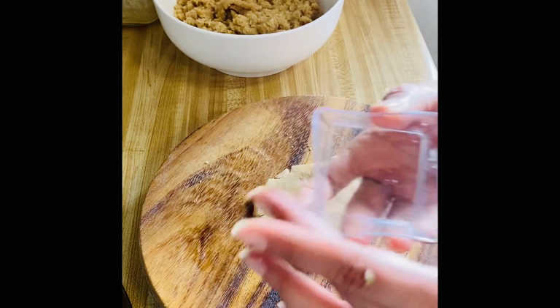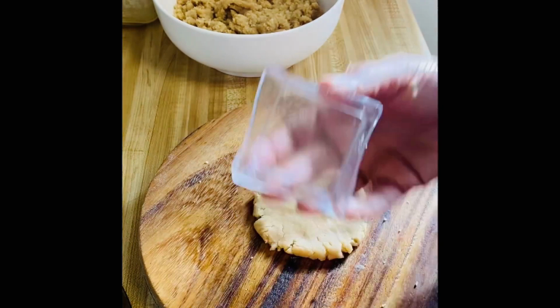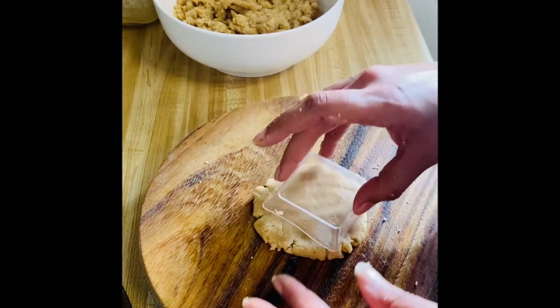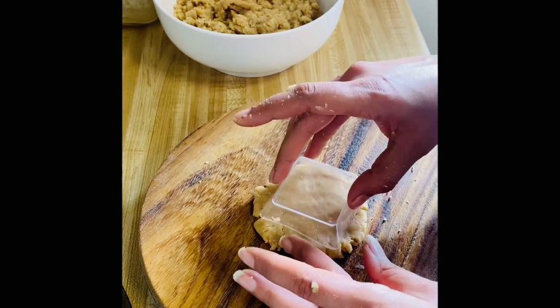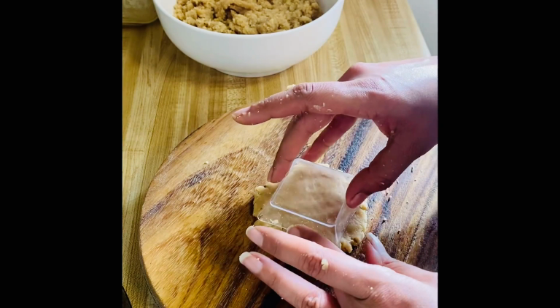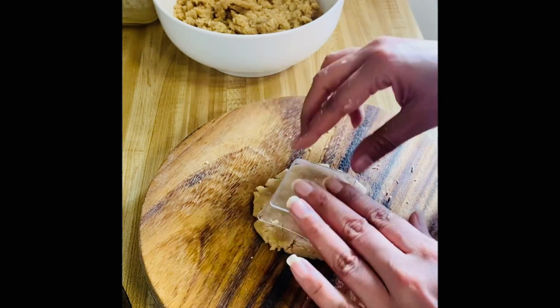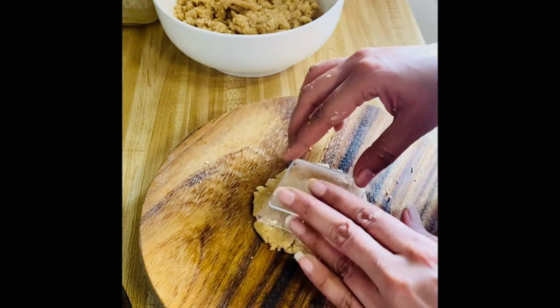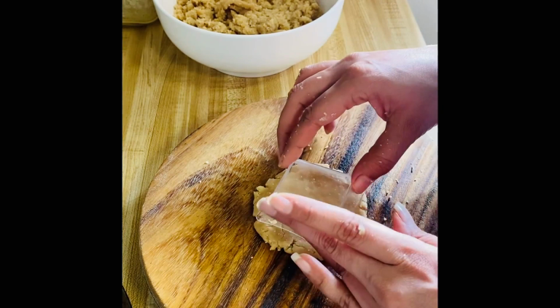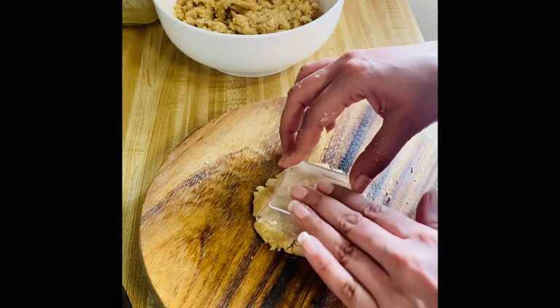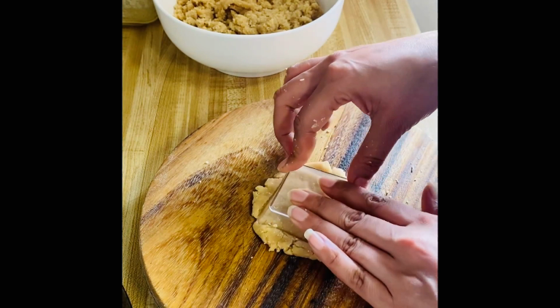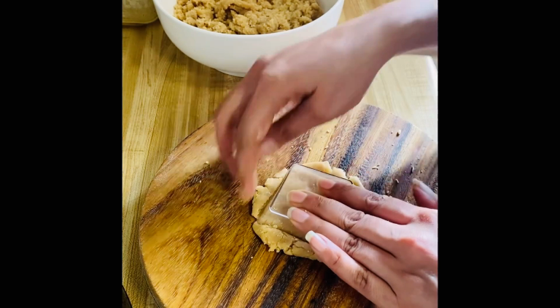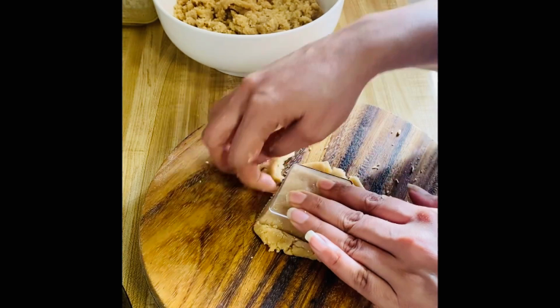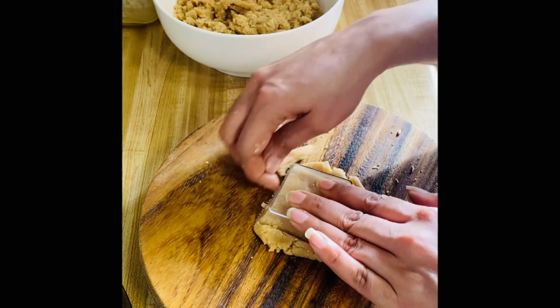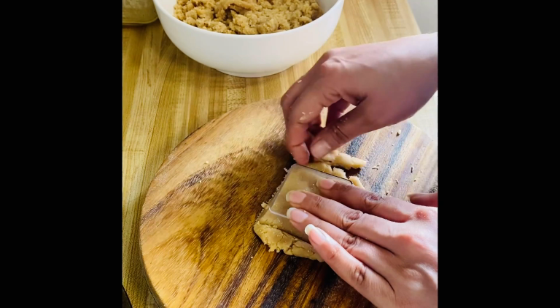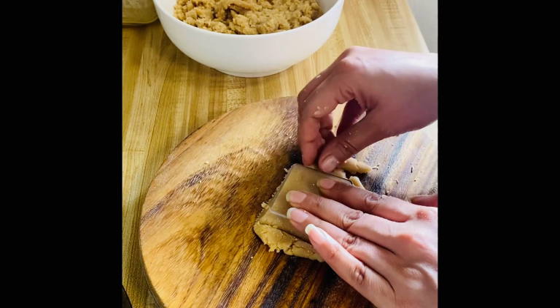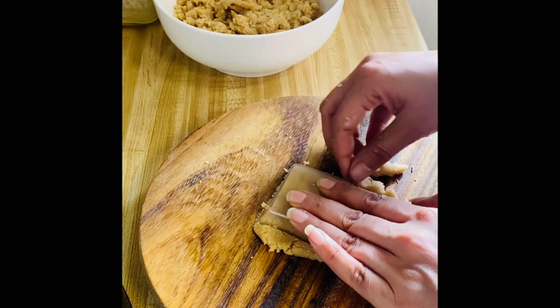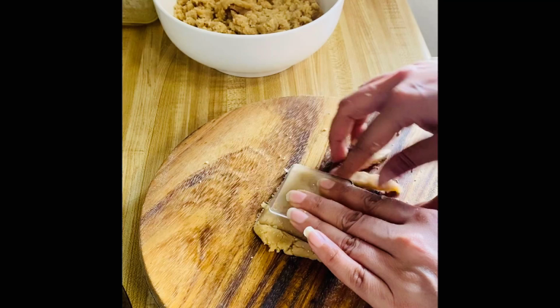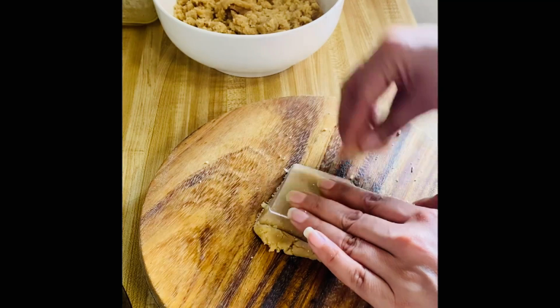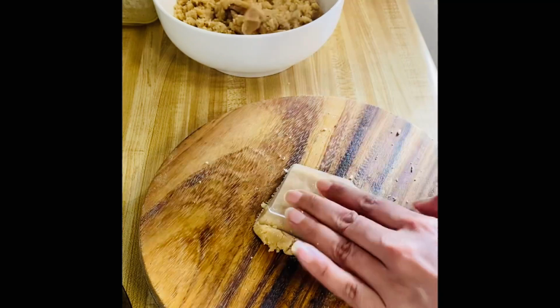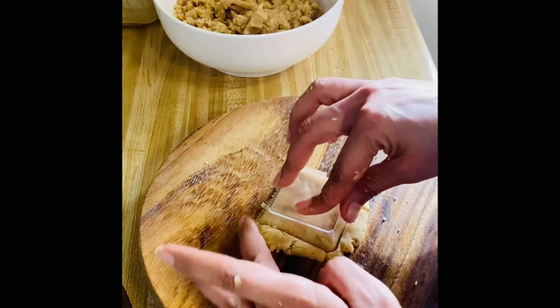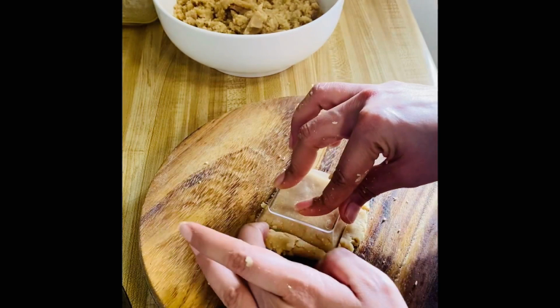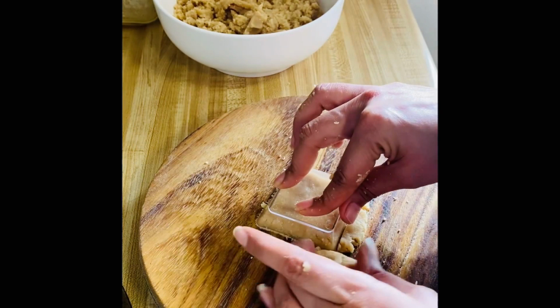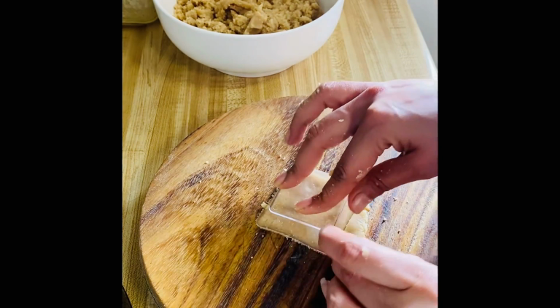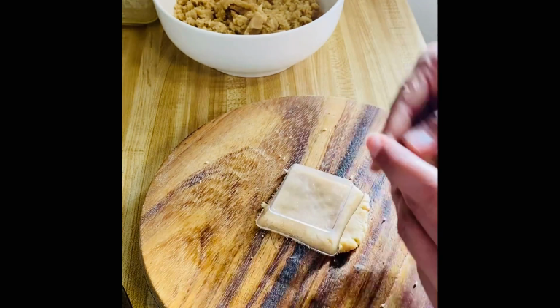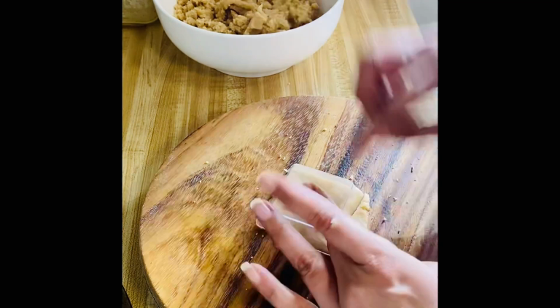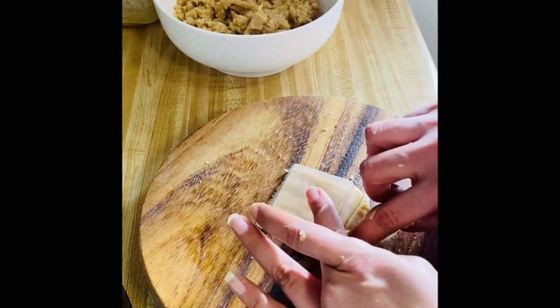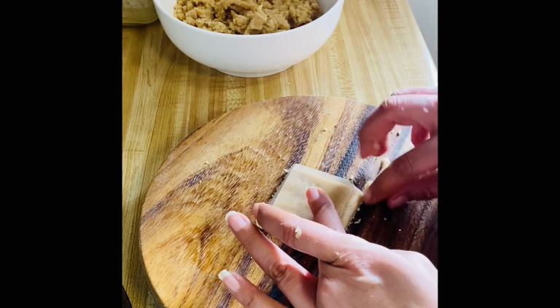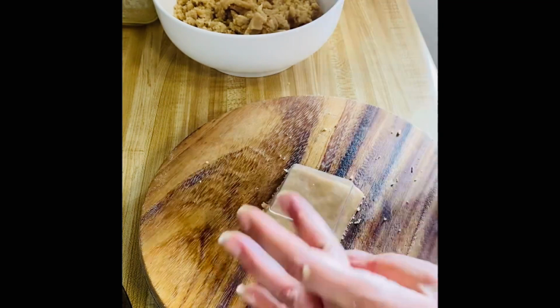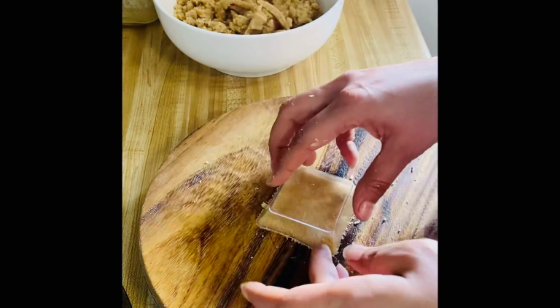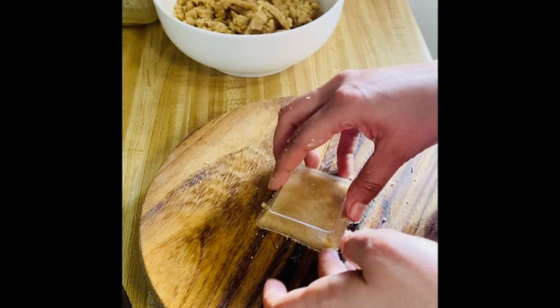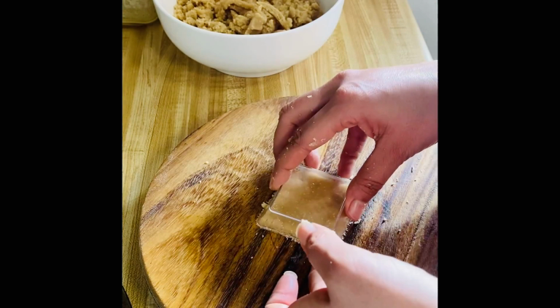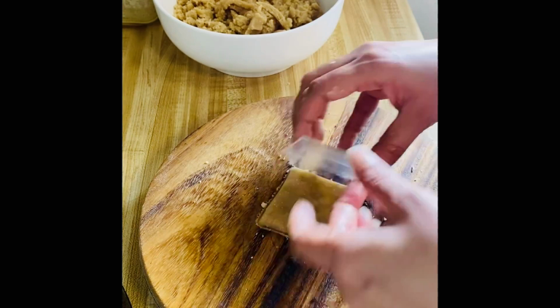I will bake the biscuits for about 20 to 25 minutes. It is very tasty. Try it once.